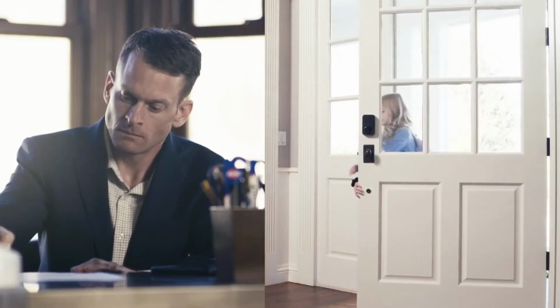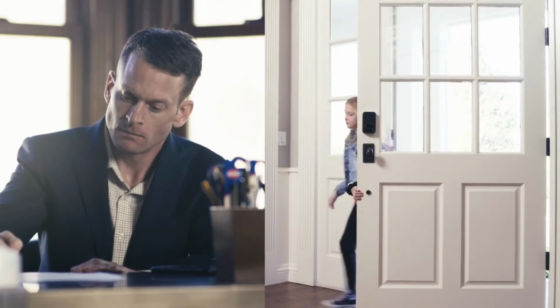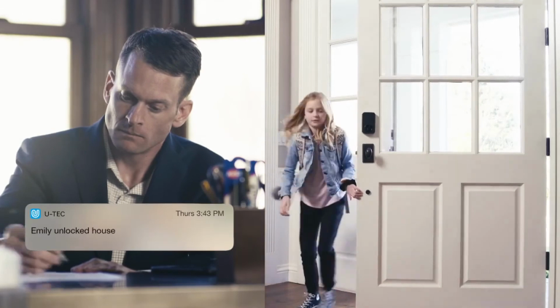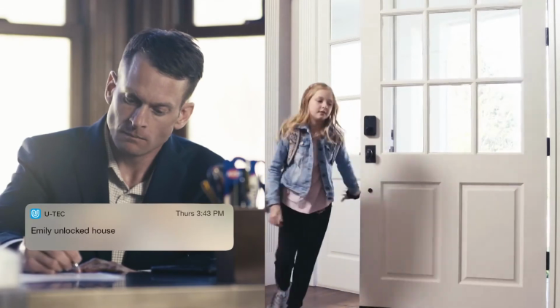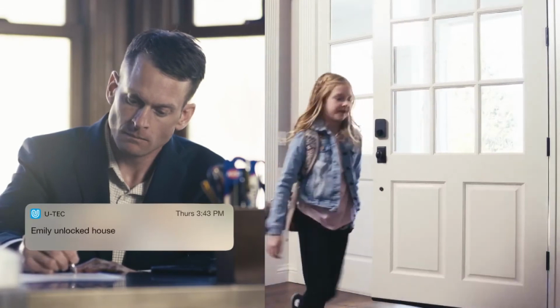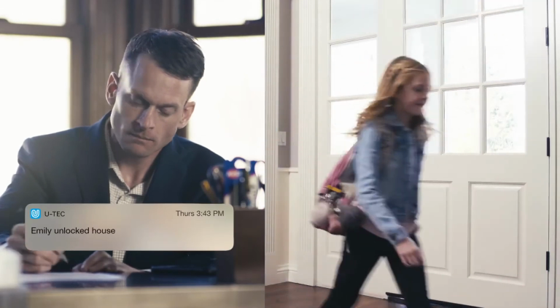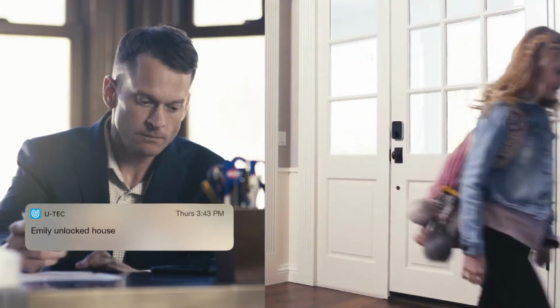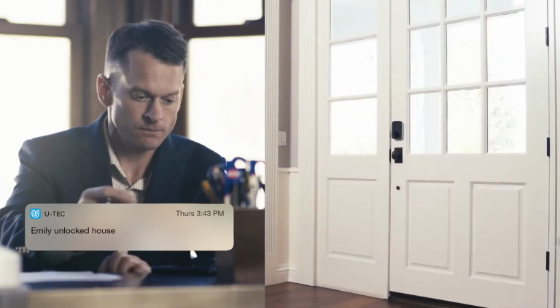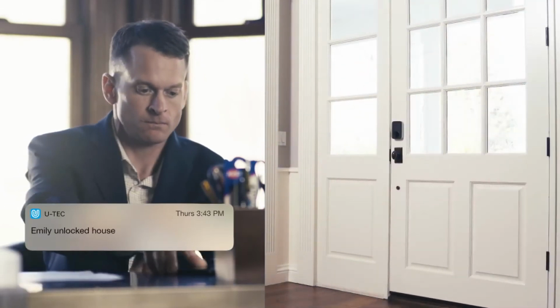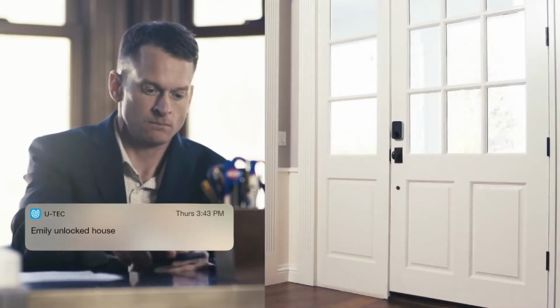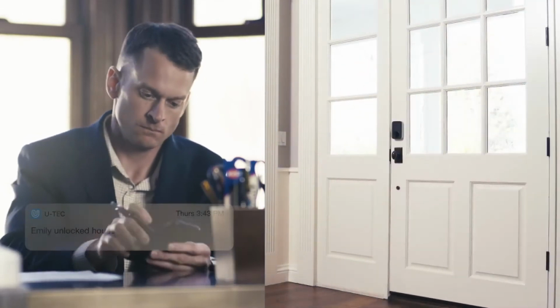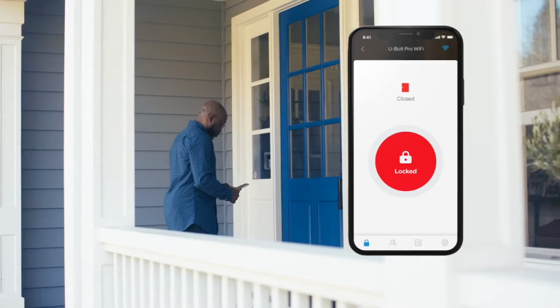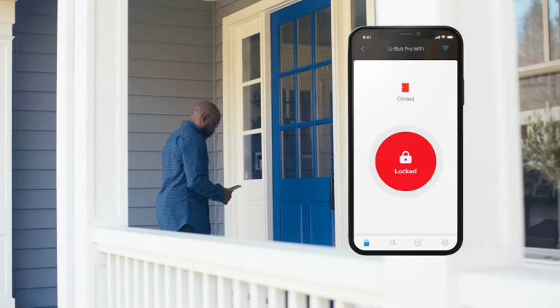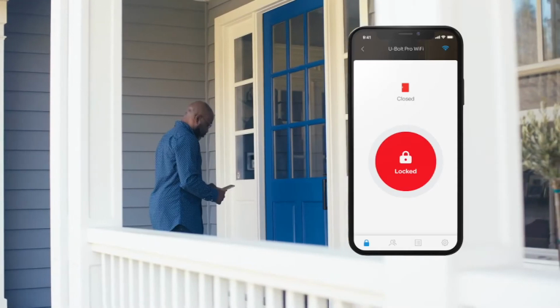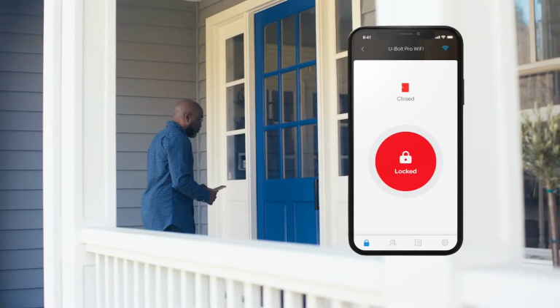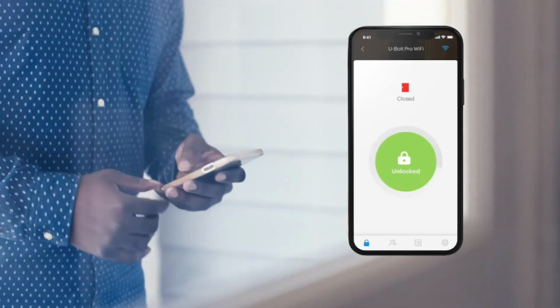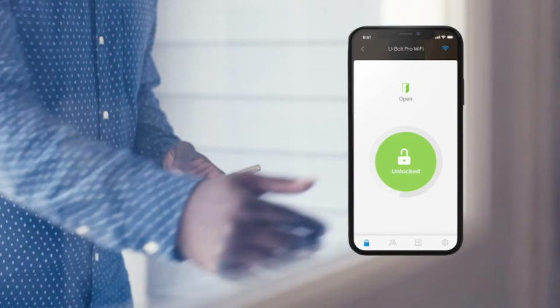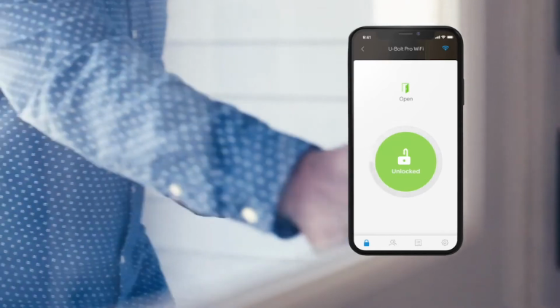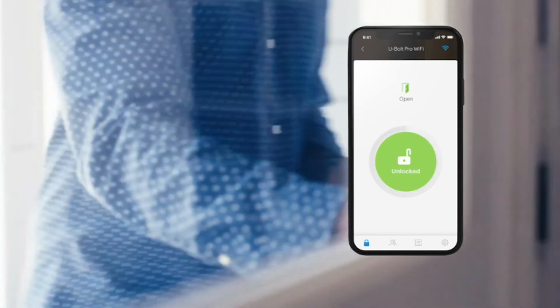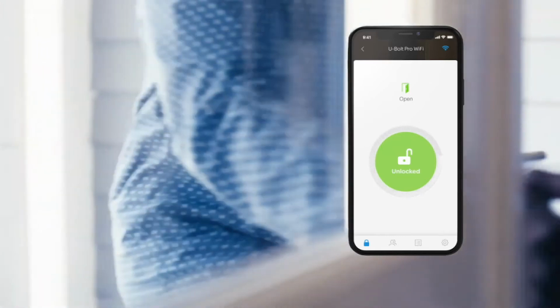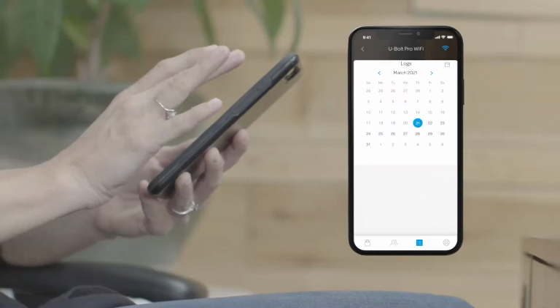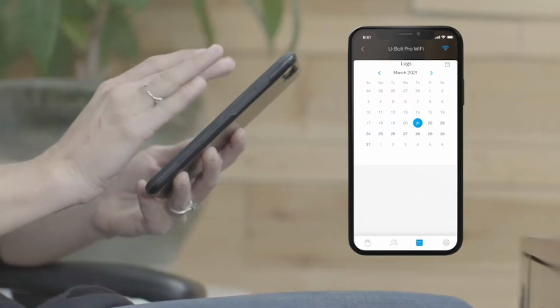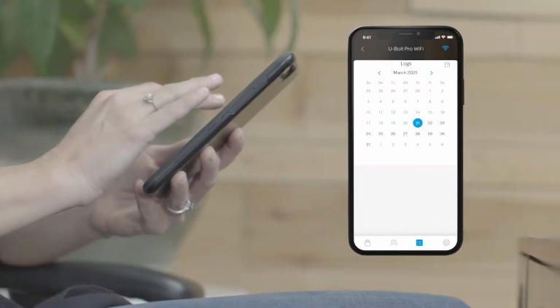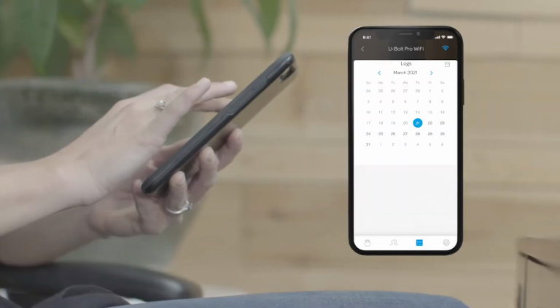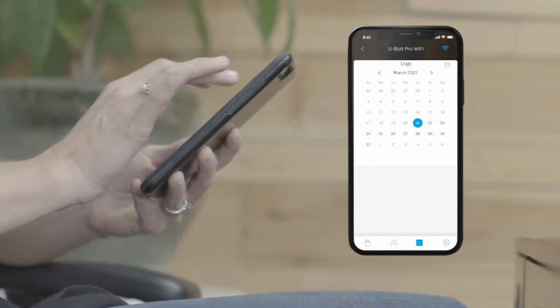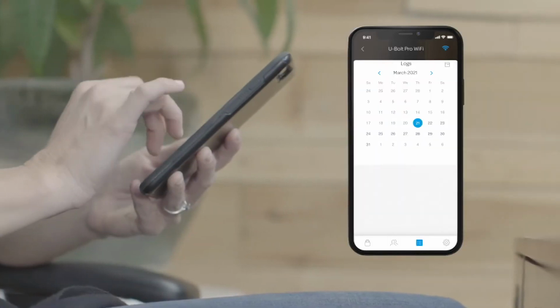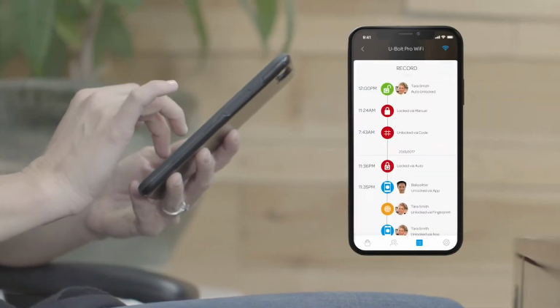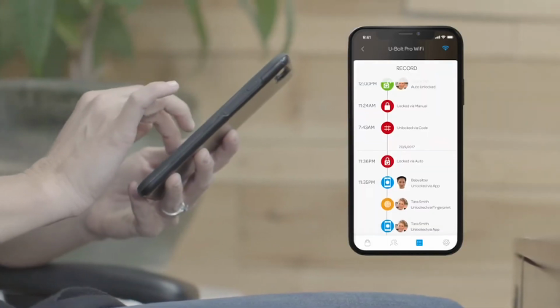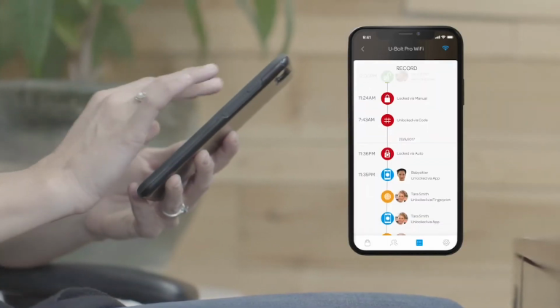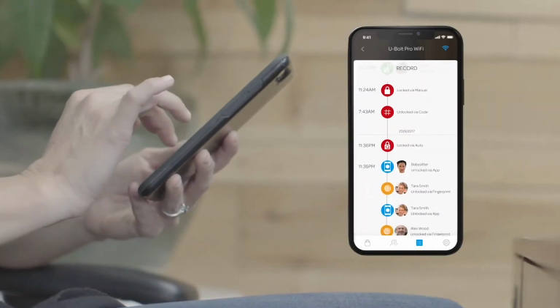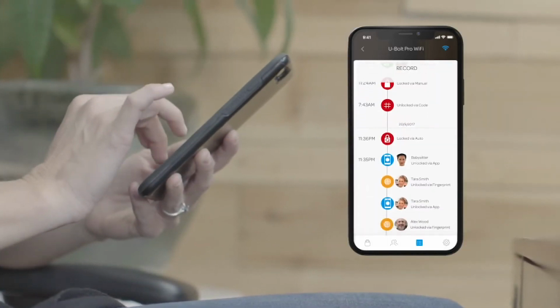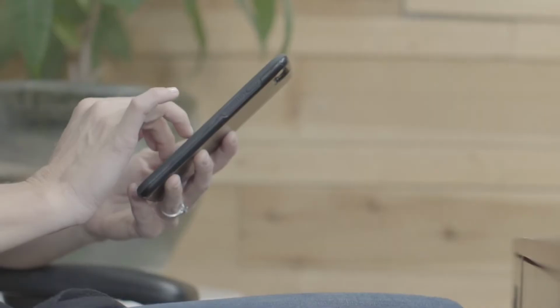Receive notifications when your child gets home from school. Distribute e-keys to your friends and family. And the app lets you manage and view logs of who has entered from anywhere you are.